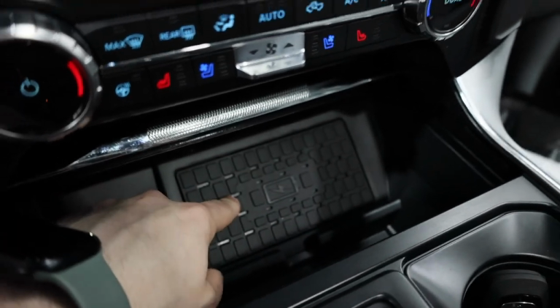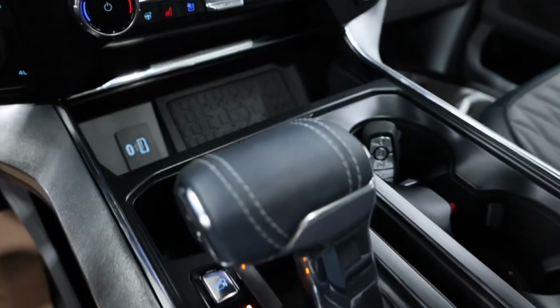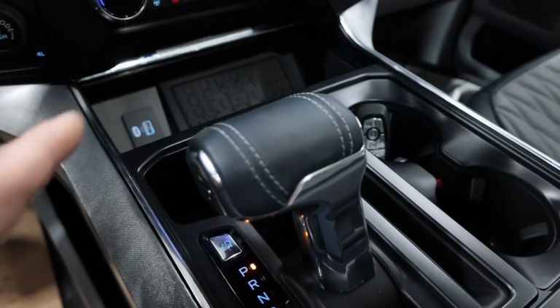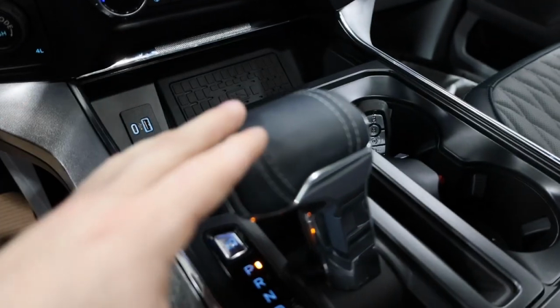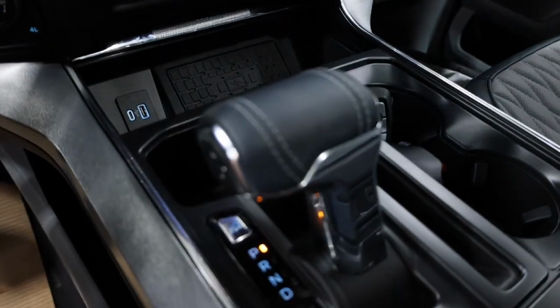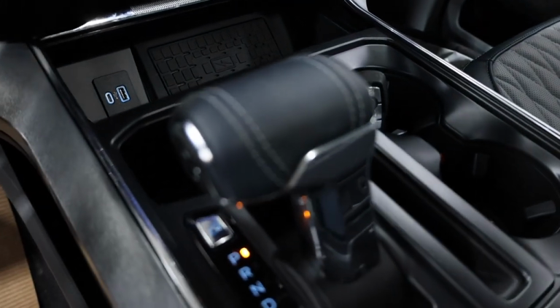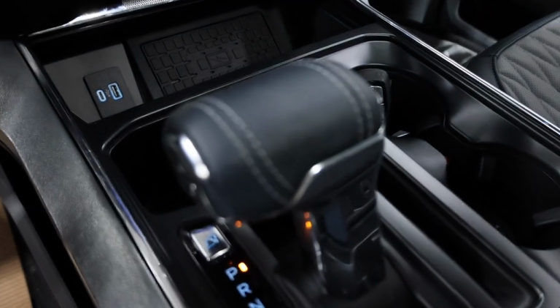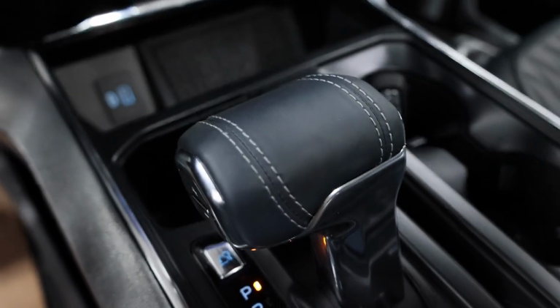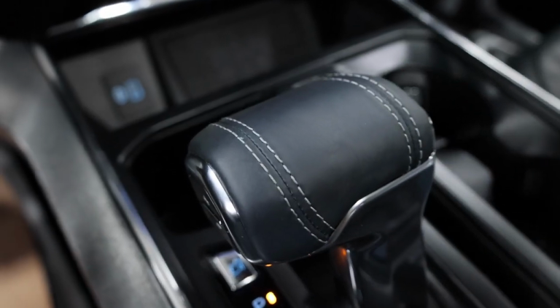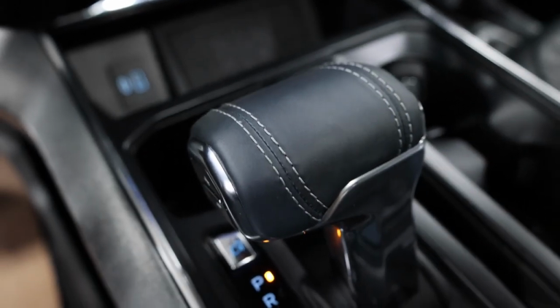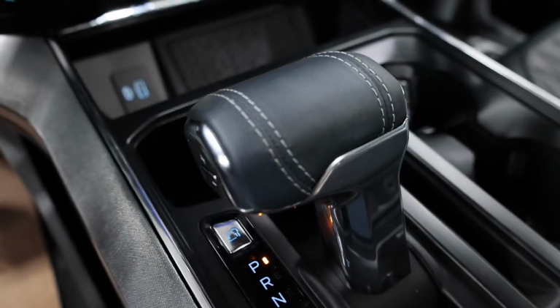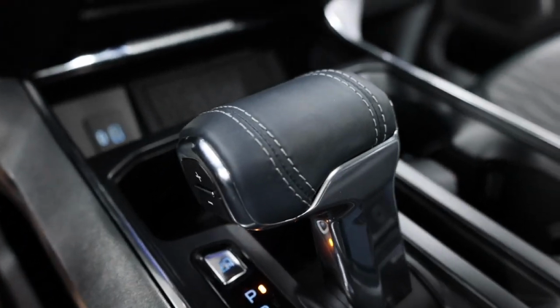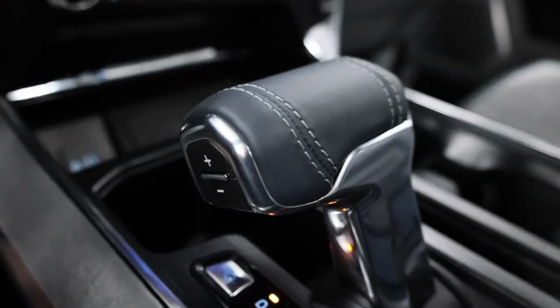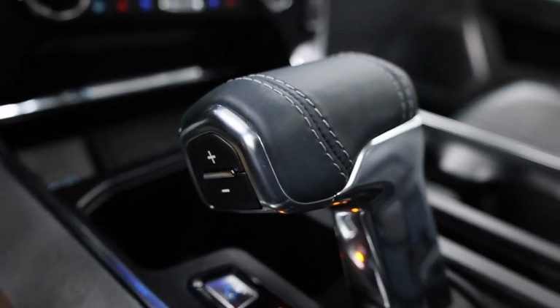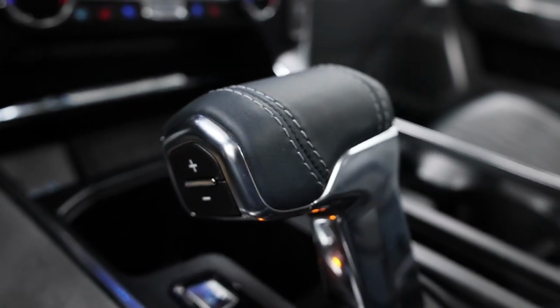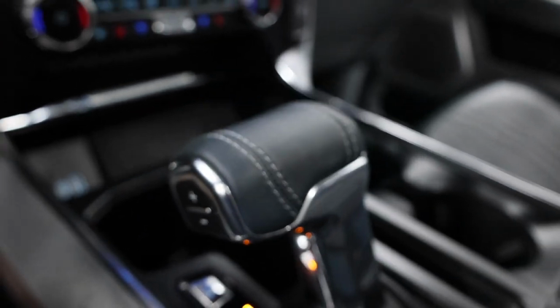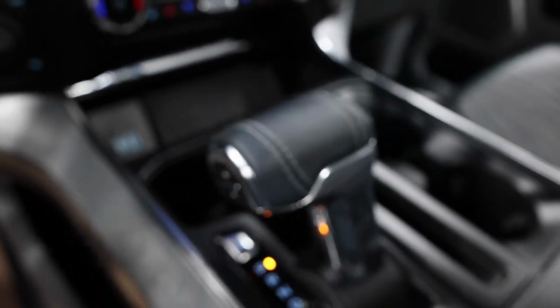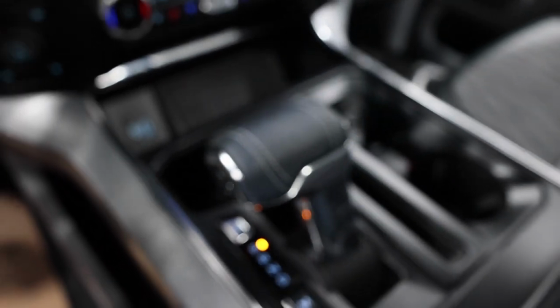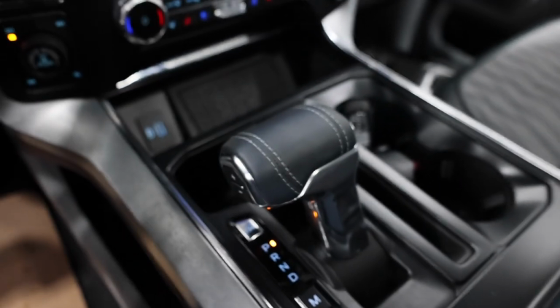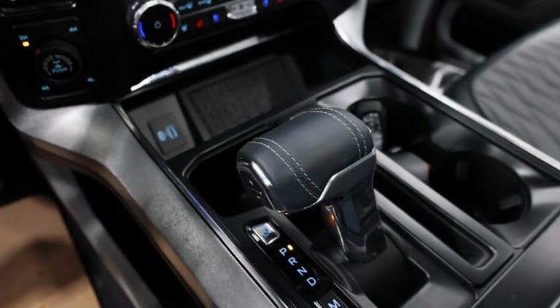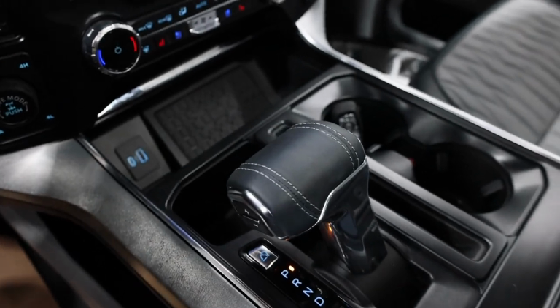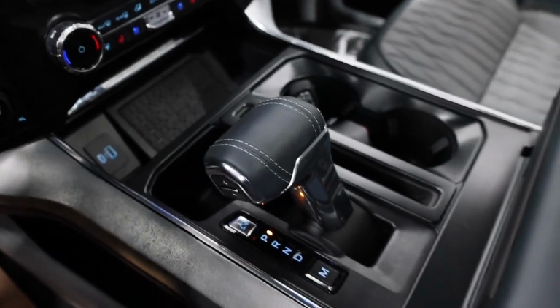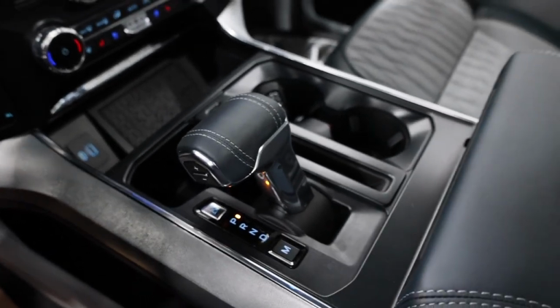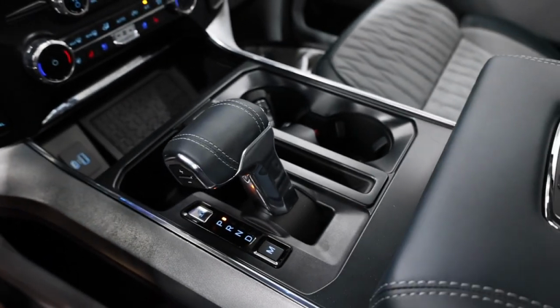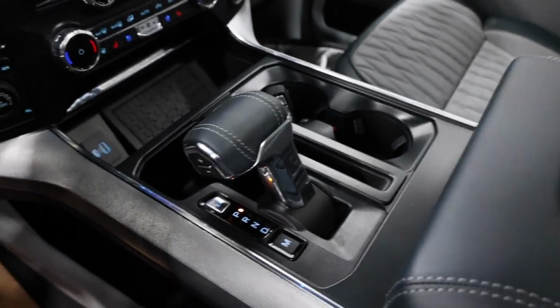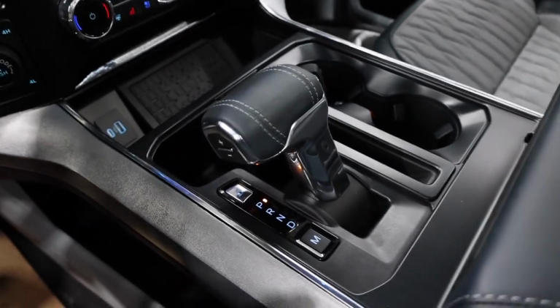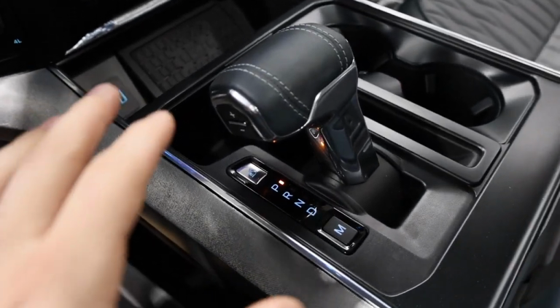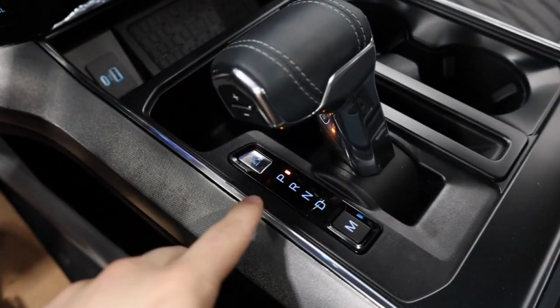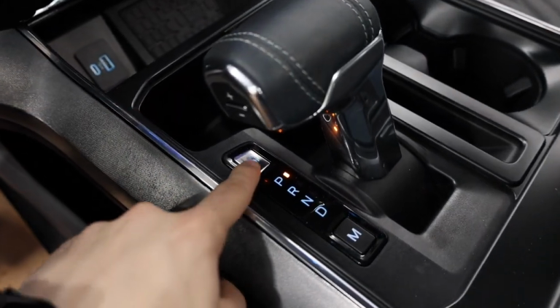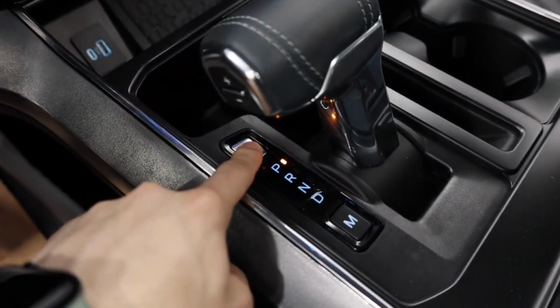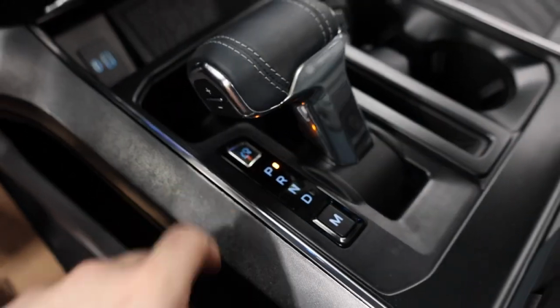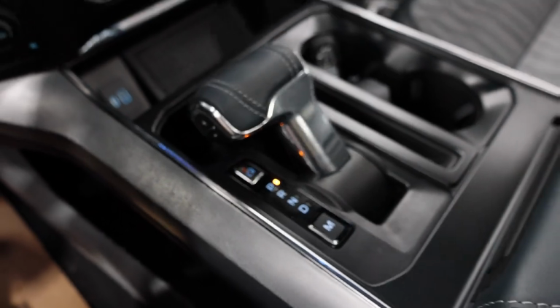We also have a wireless charging pad and the 10-speed automatic transmission, beautifully stitched, with select-shift capability on the side.